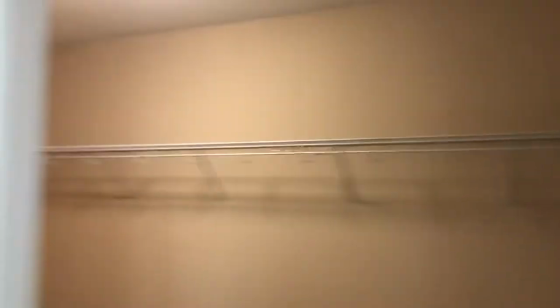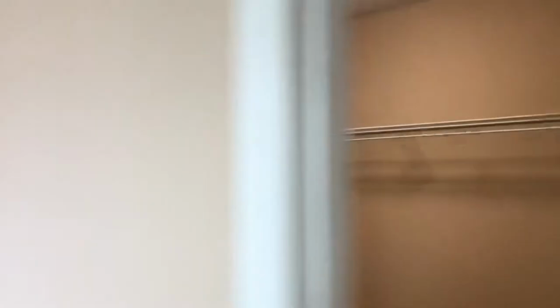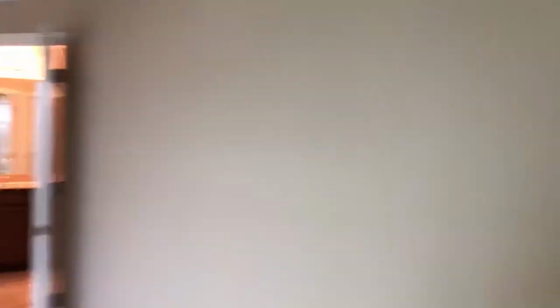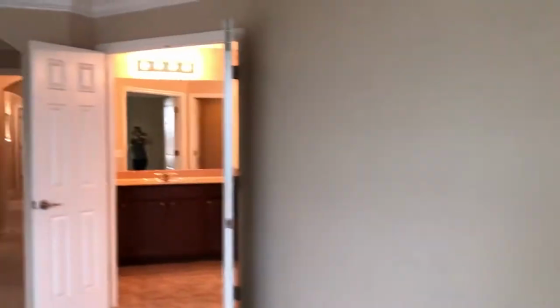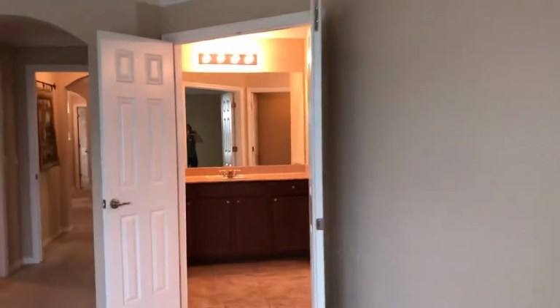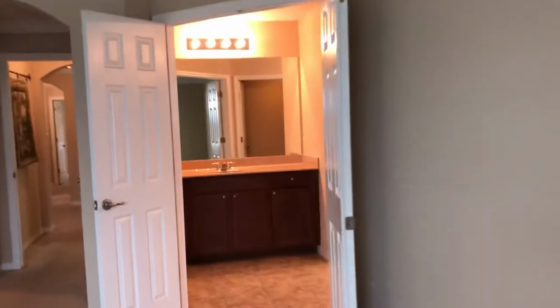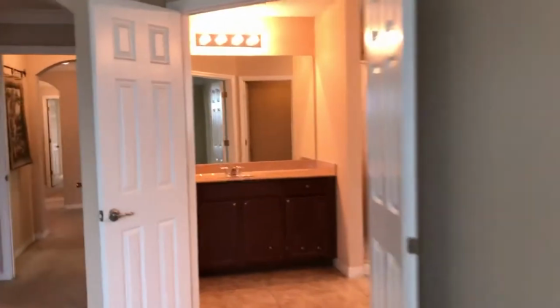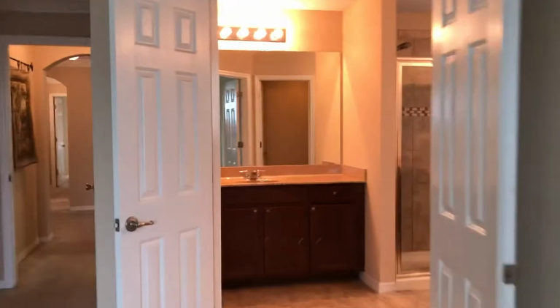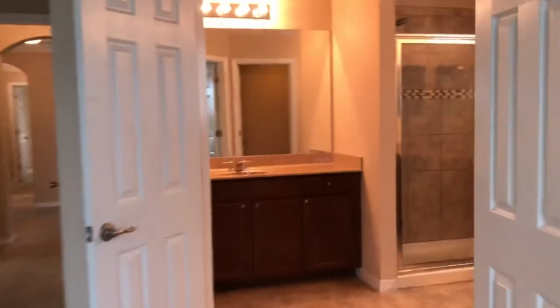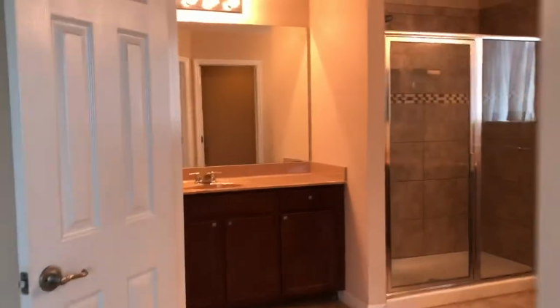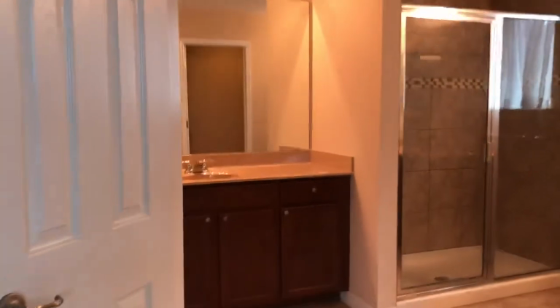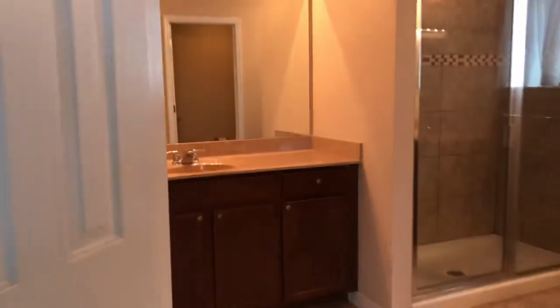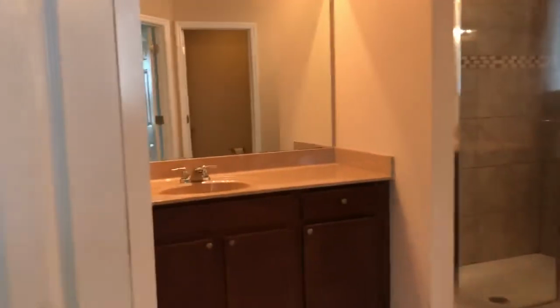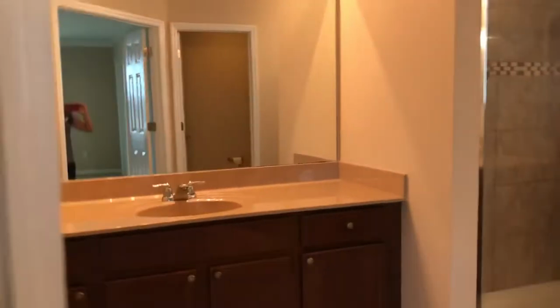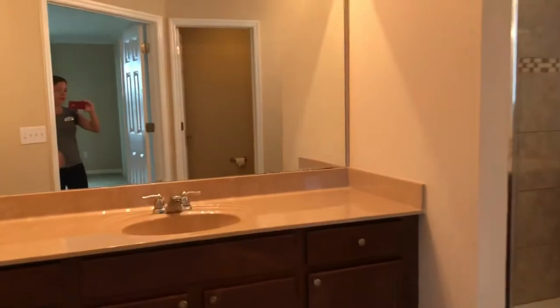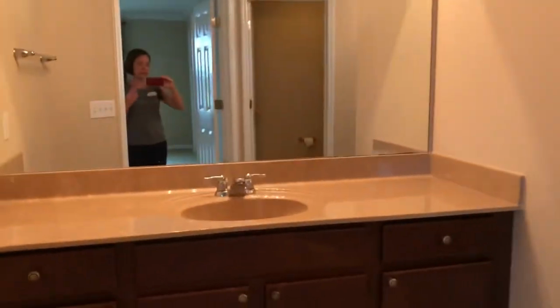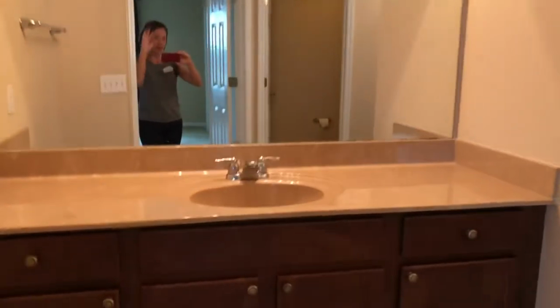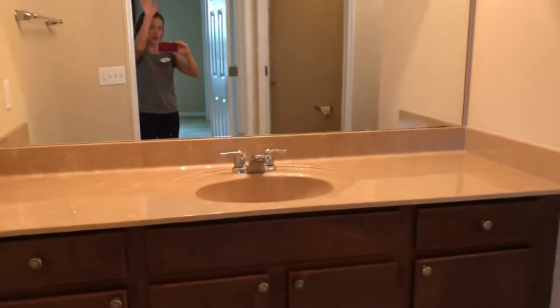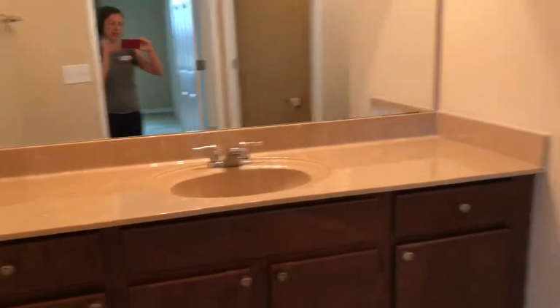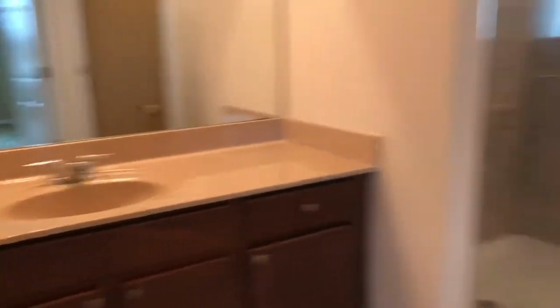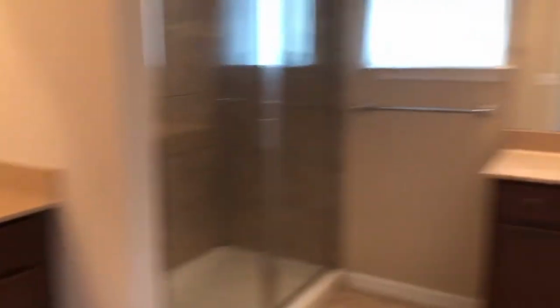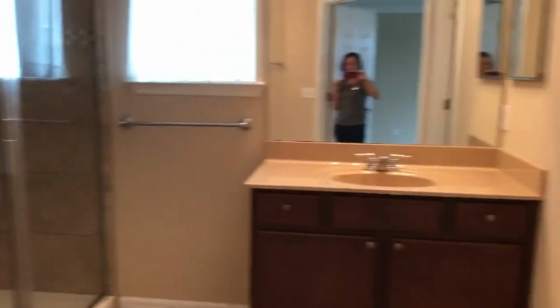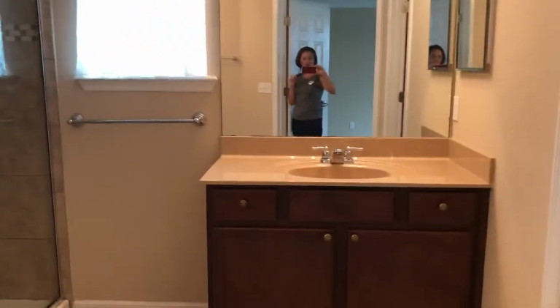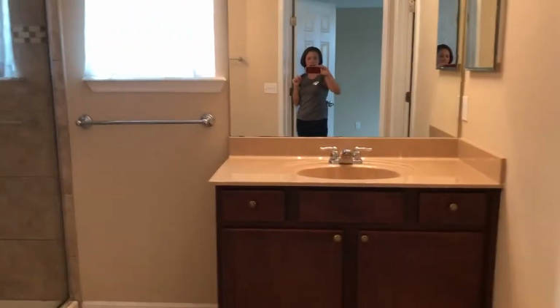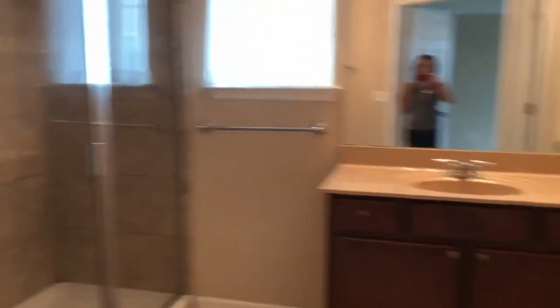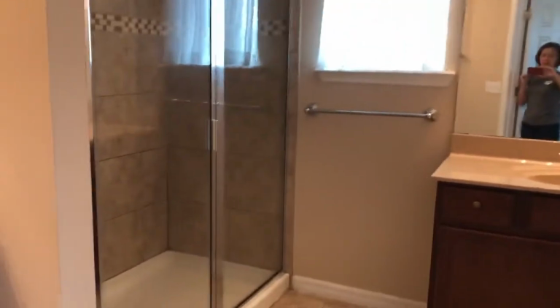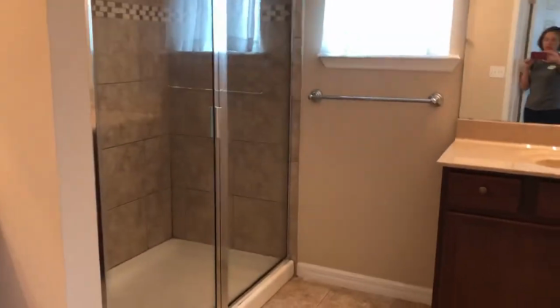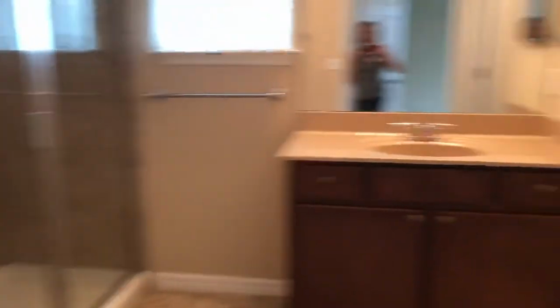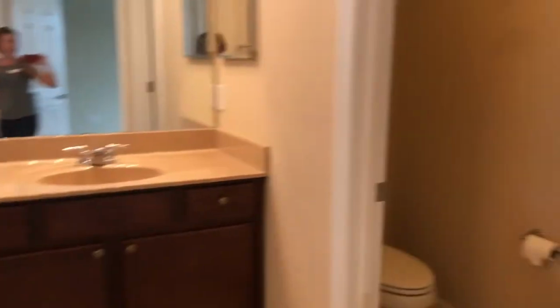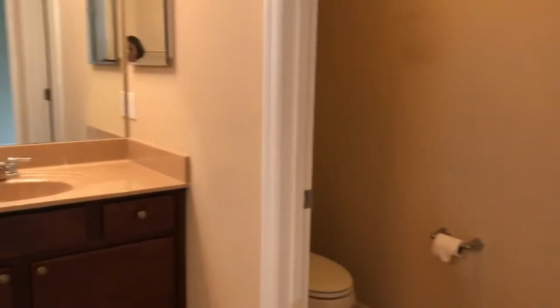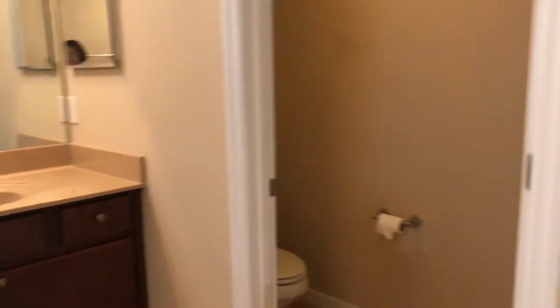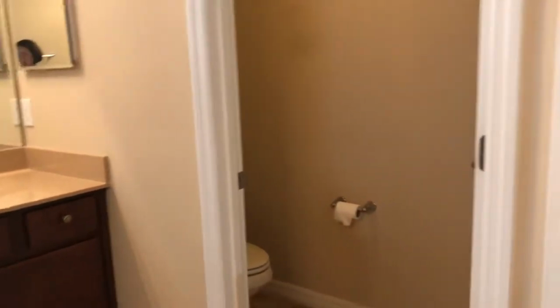Nobody should be fighting over closet space here. The master has dual vanity — a sink over here and a sink over here — plus a step-in shower and a water closet.